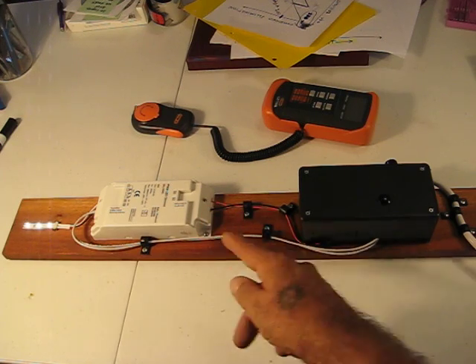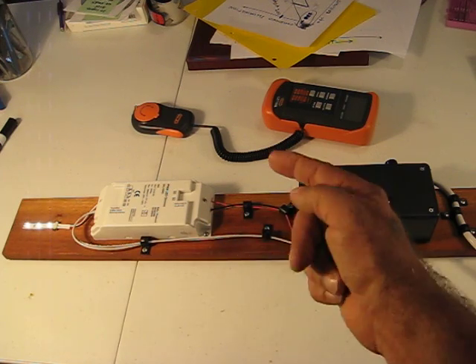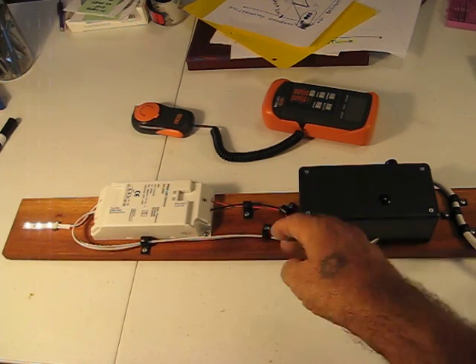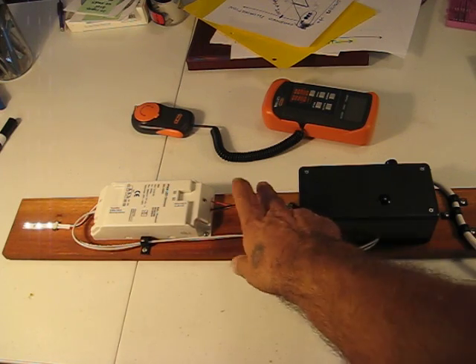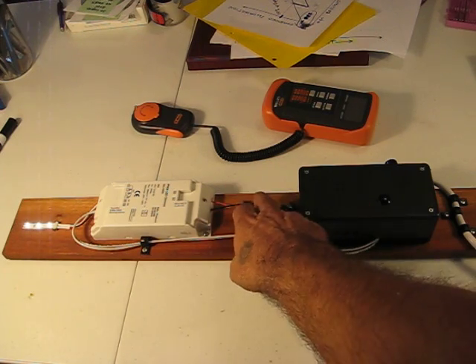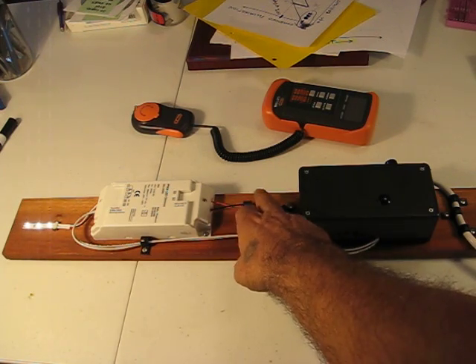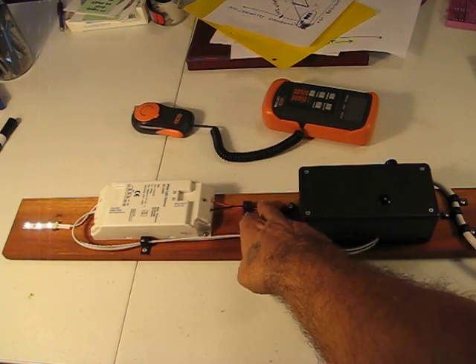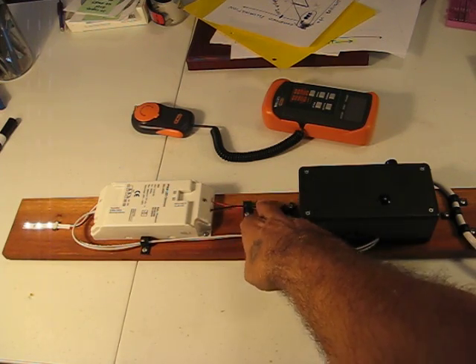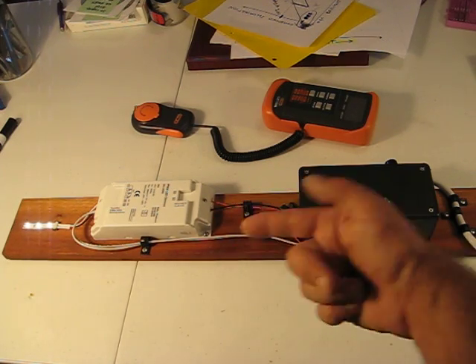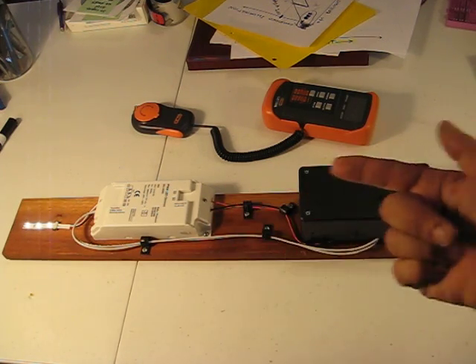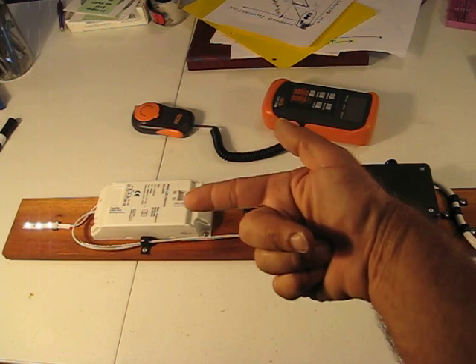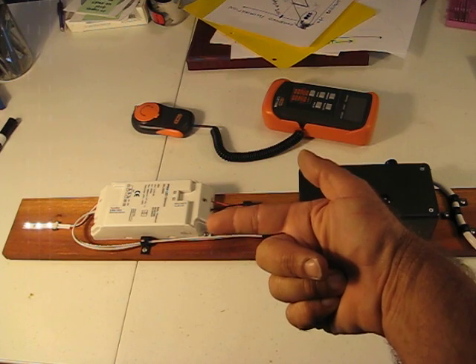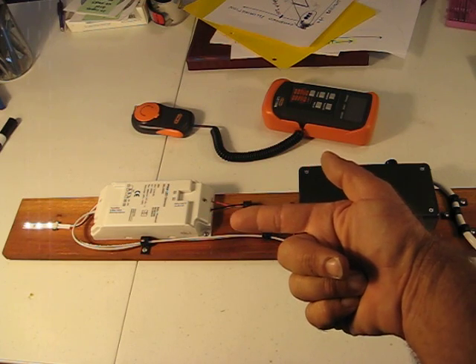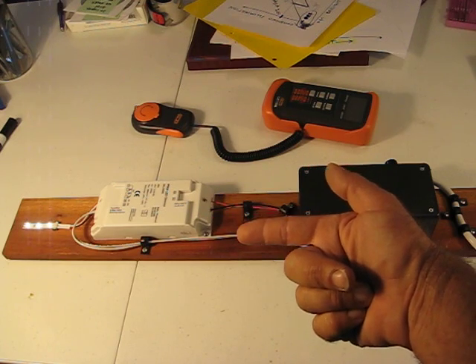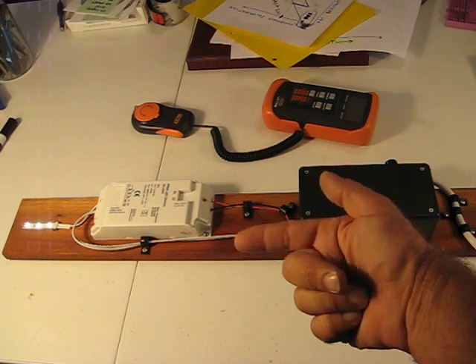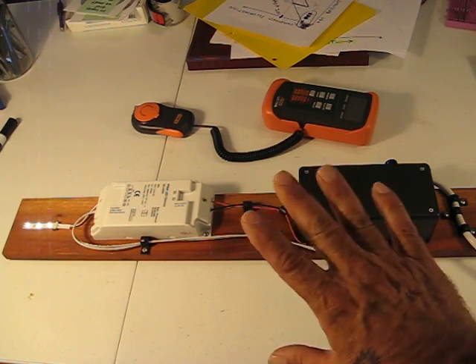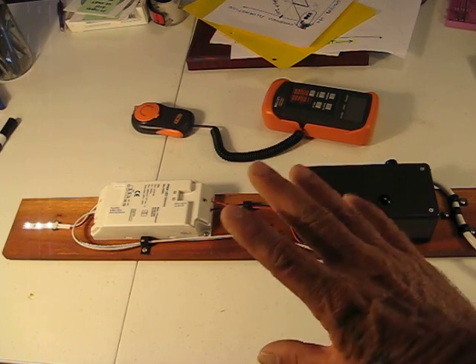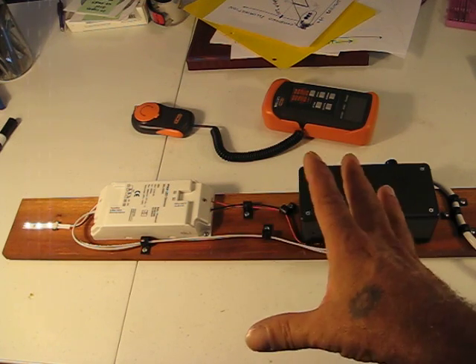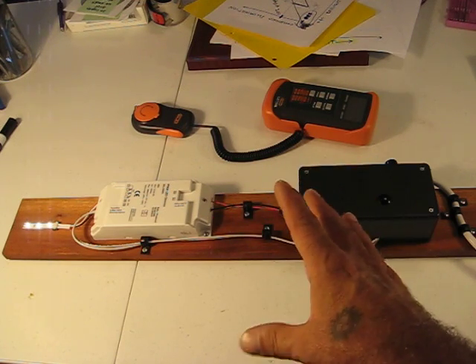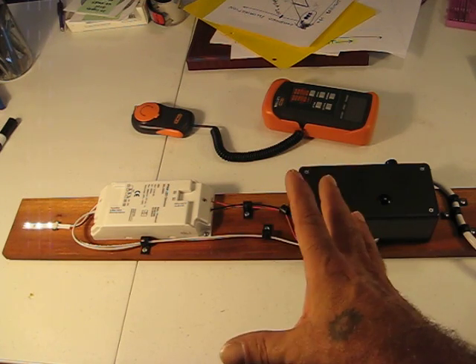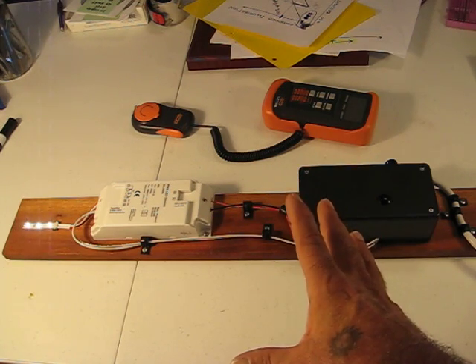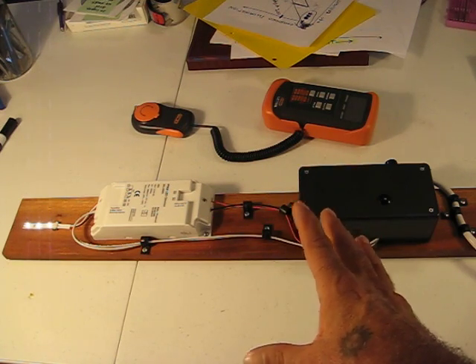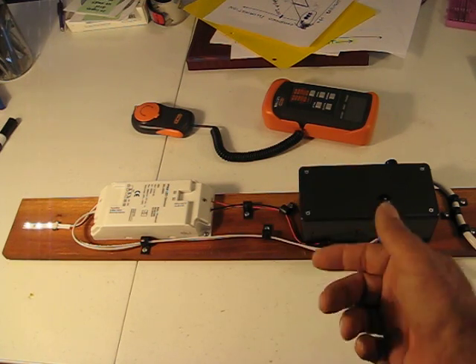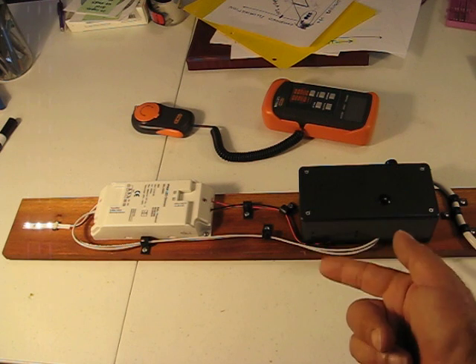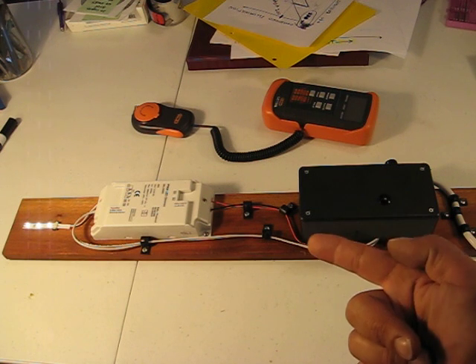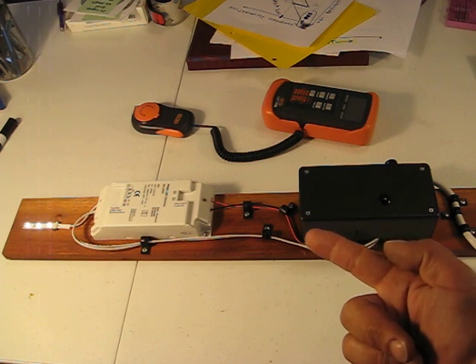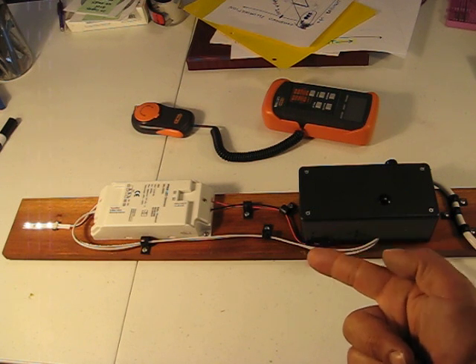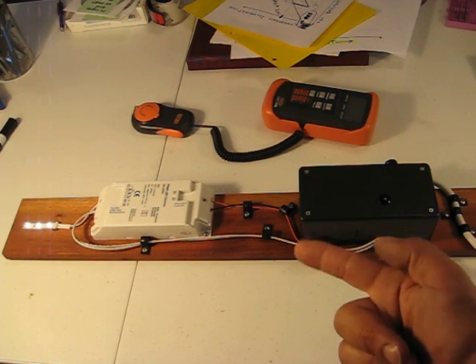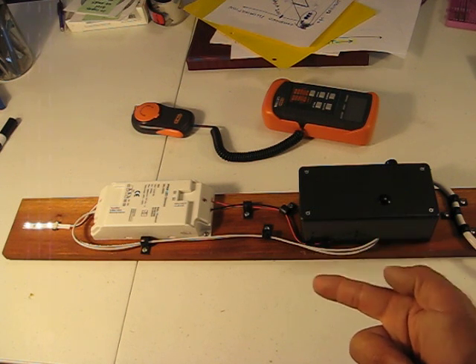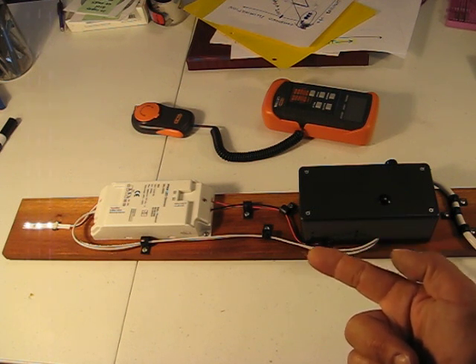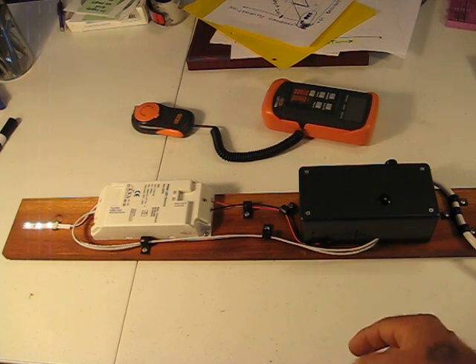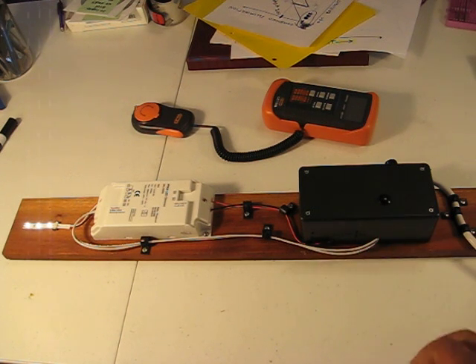And you can actually run it with the power wiring inside a pipe to route it to where you need it without violating the National Electrical Code.